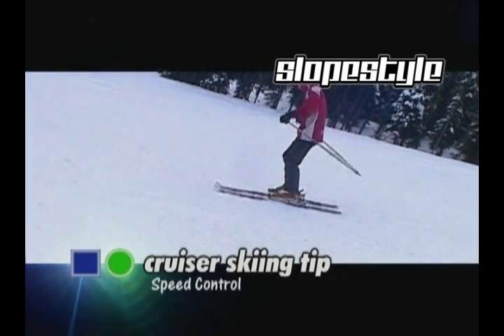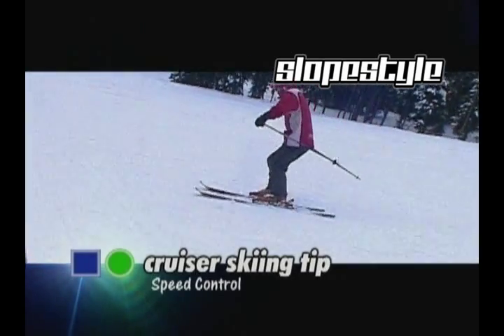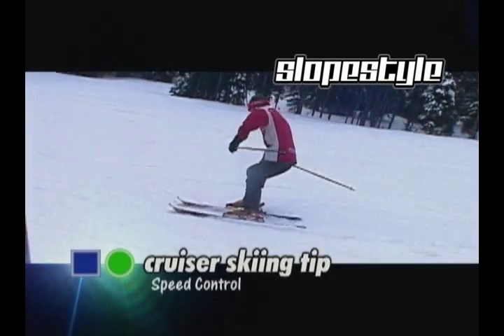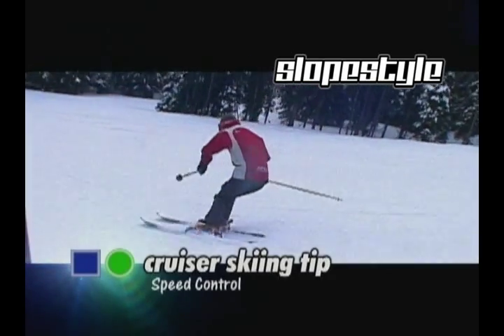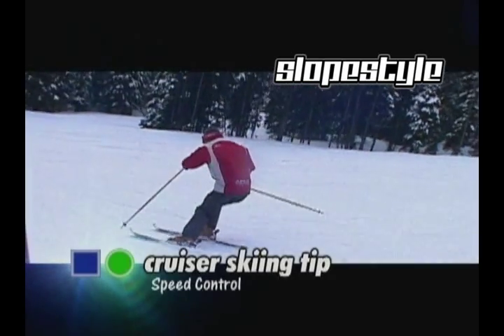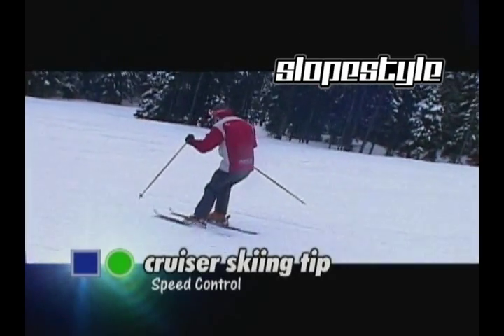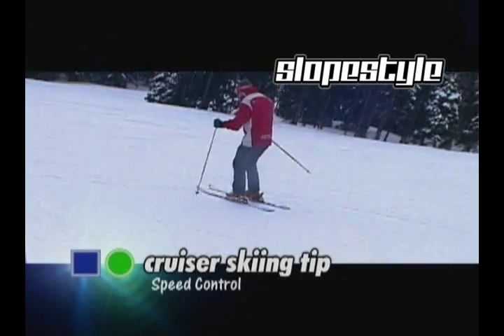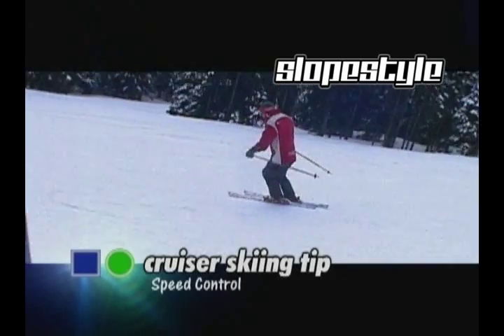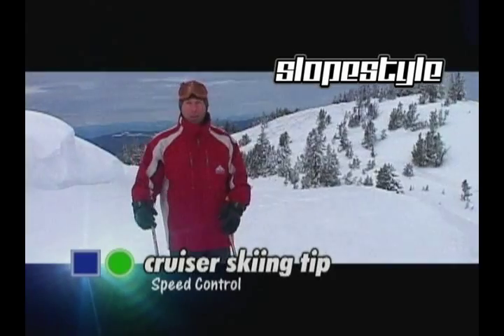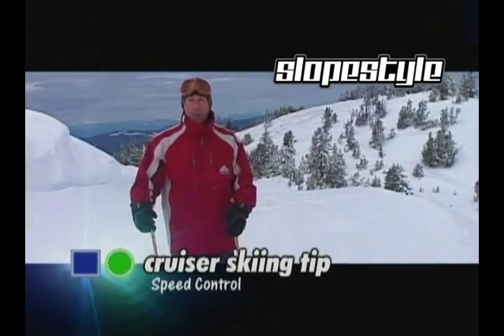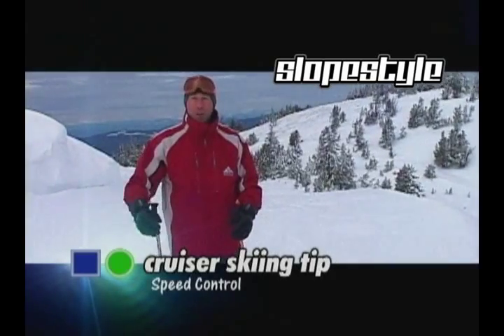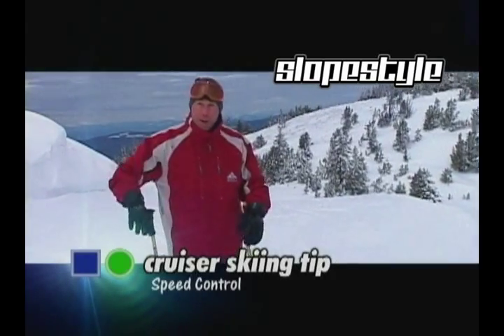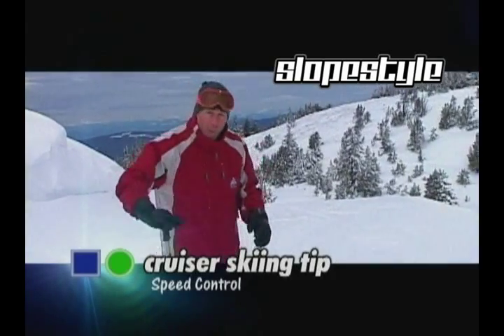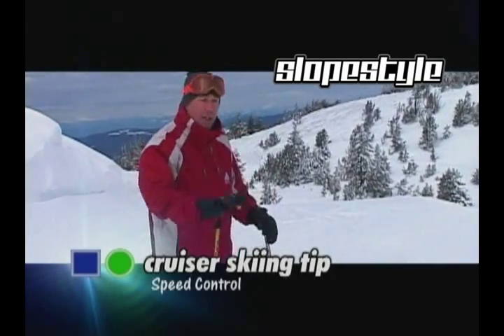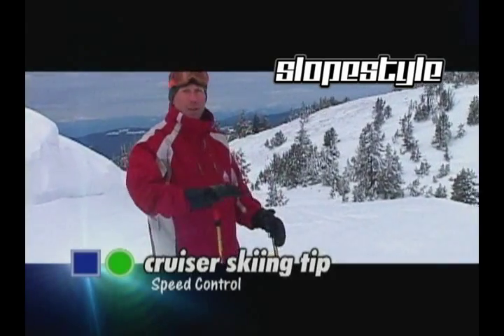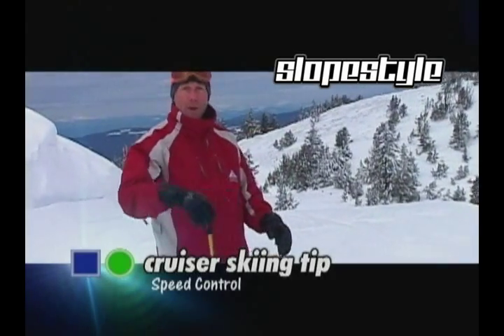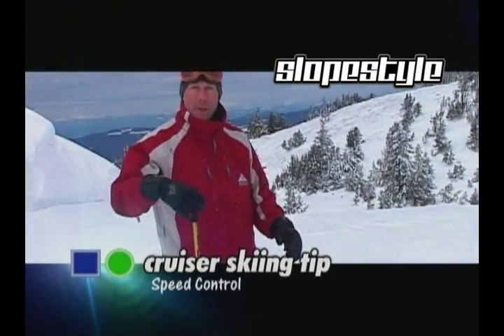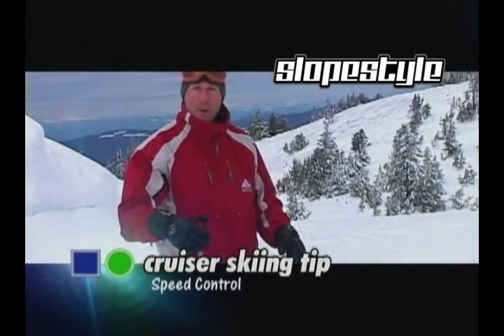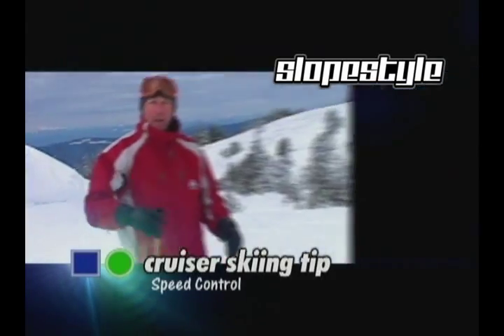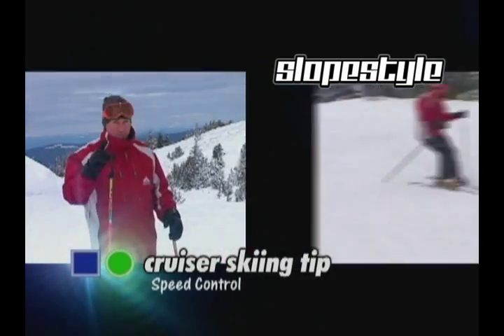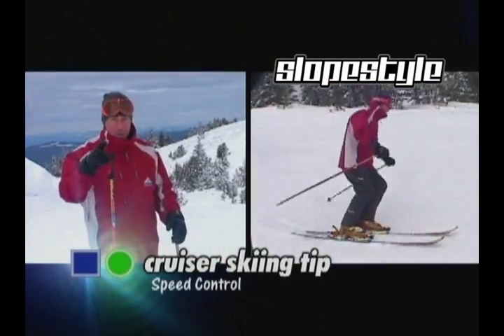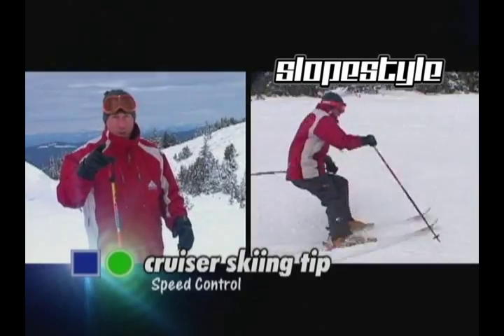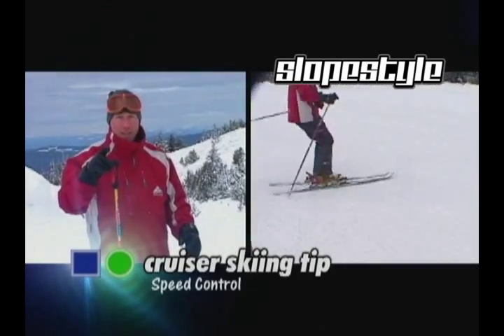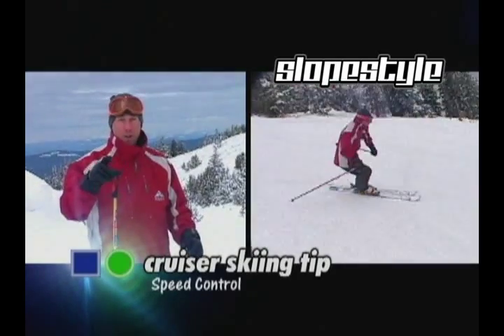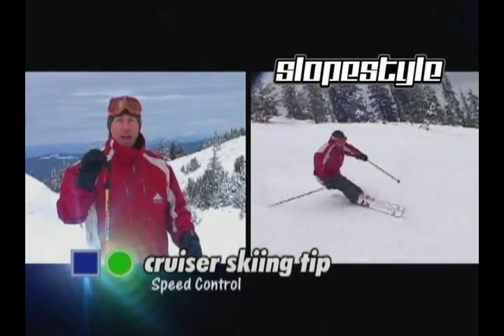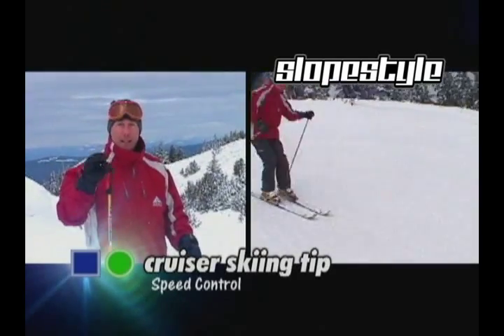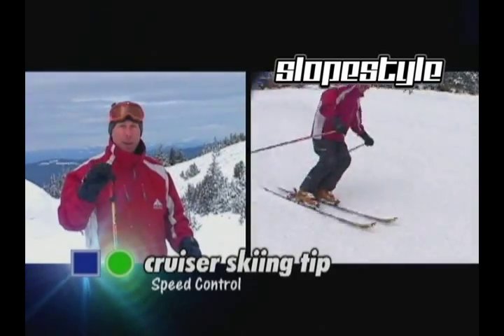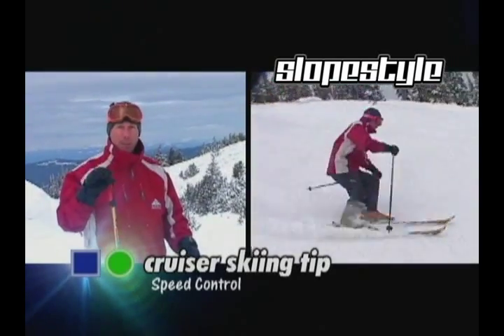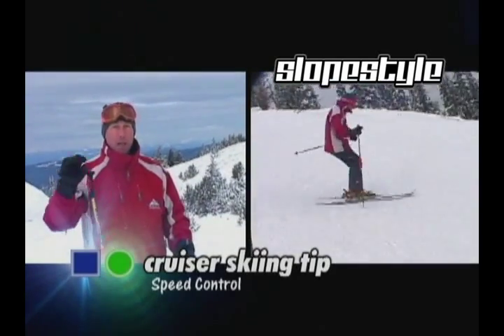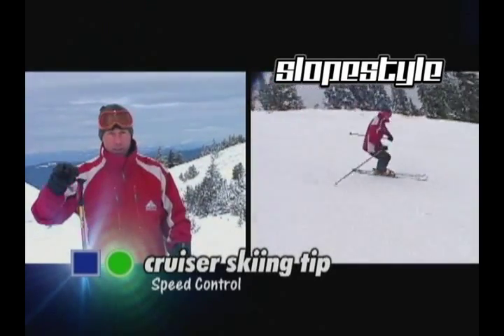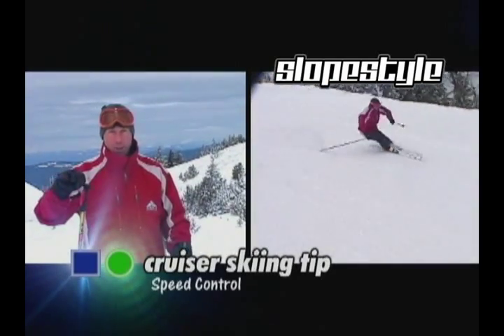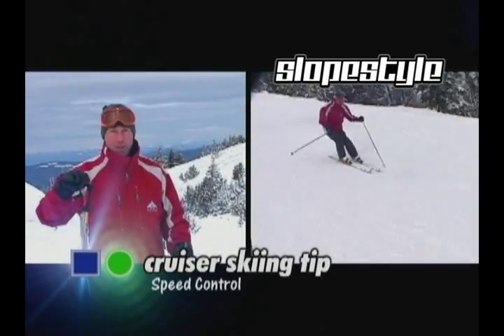Speed control is all about completing your turns. To complete your turn, you just keep working that turn right up into the fall line, making sure that you exit your turn at the same amount of speed as when you entered.